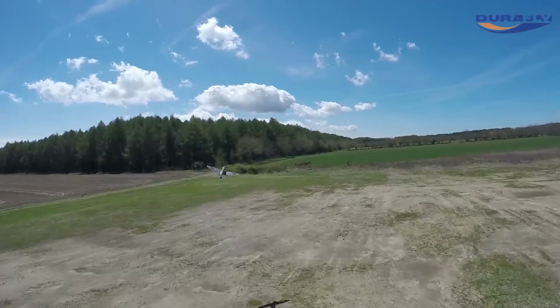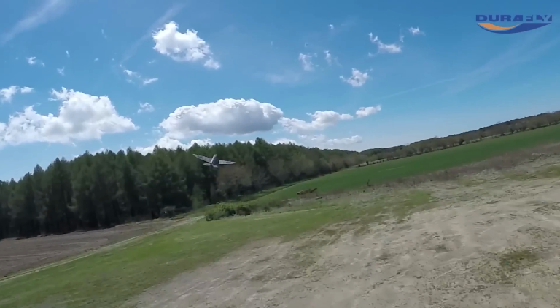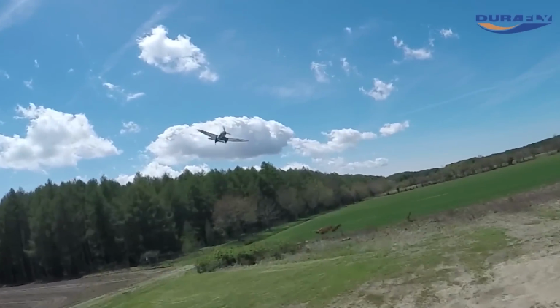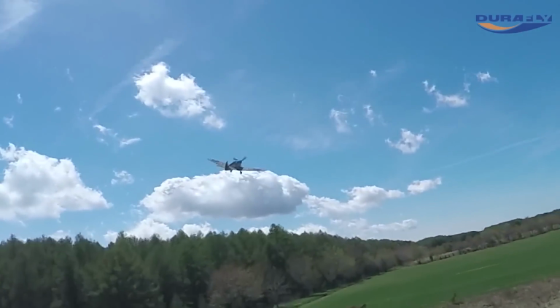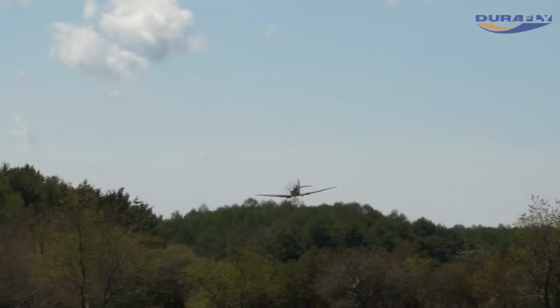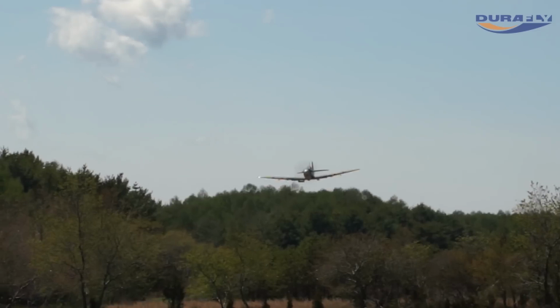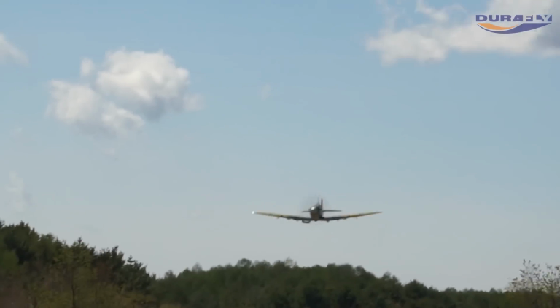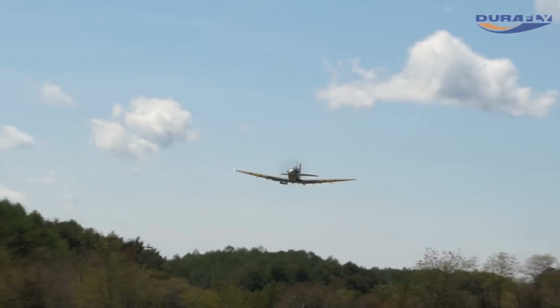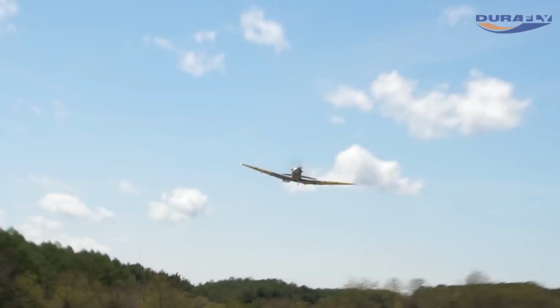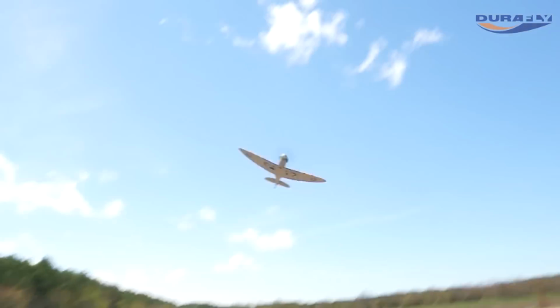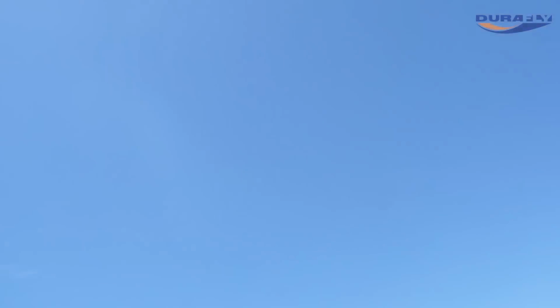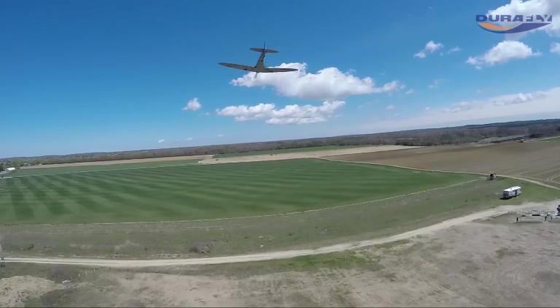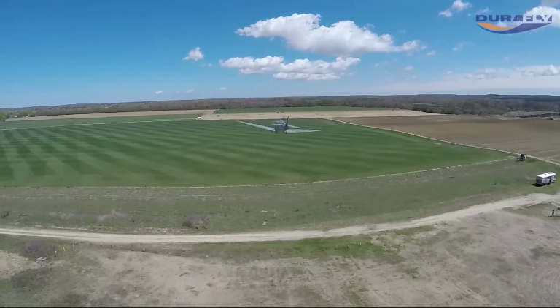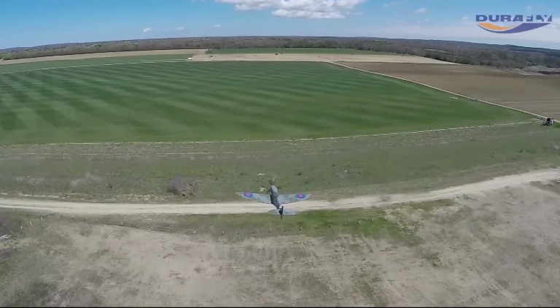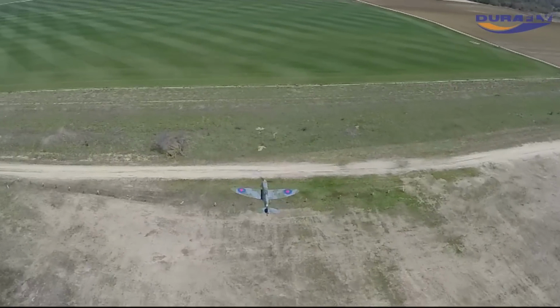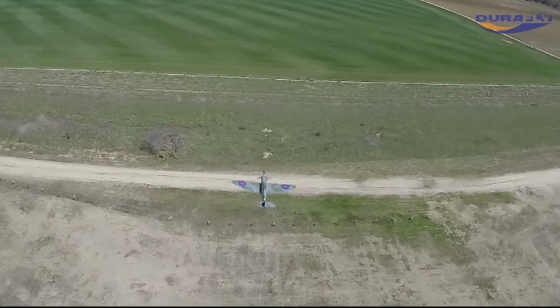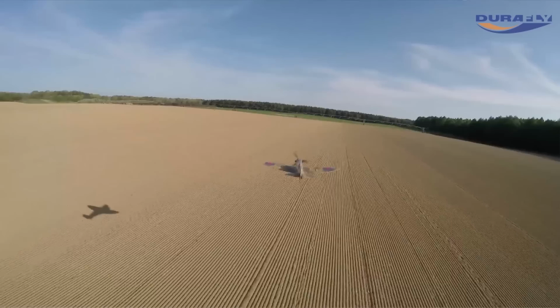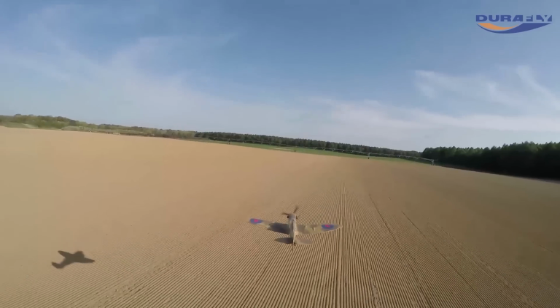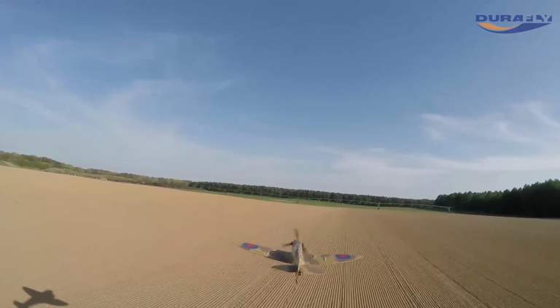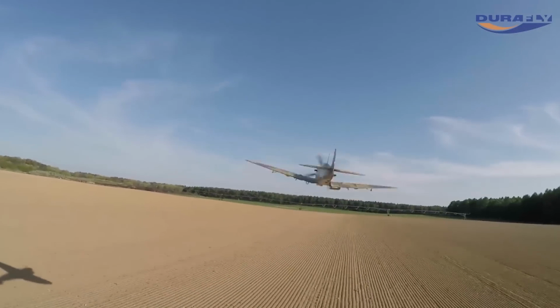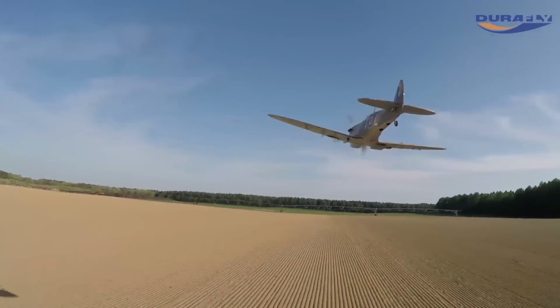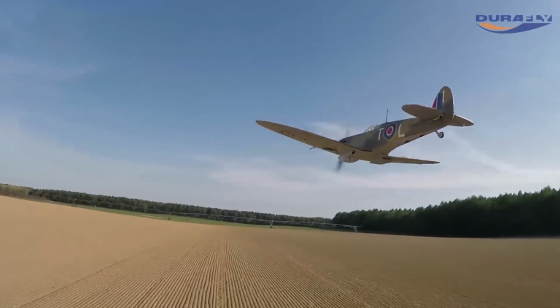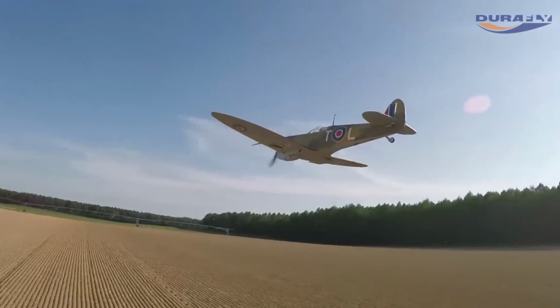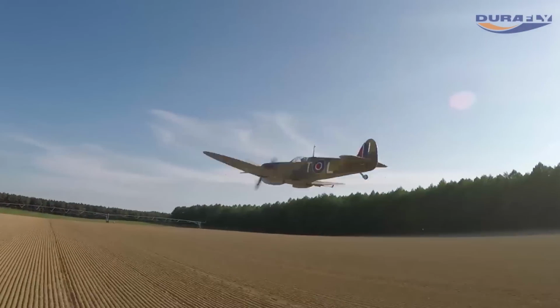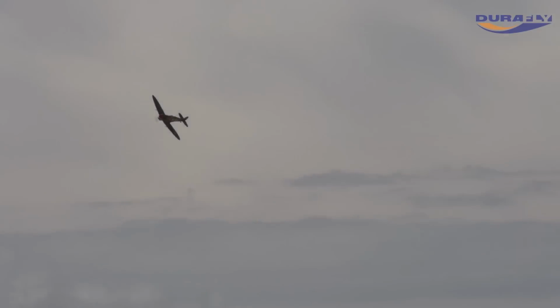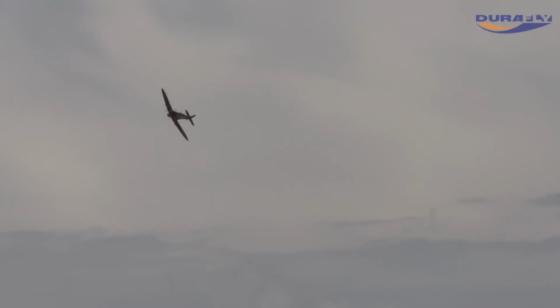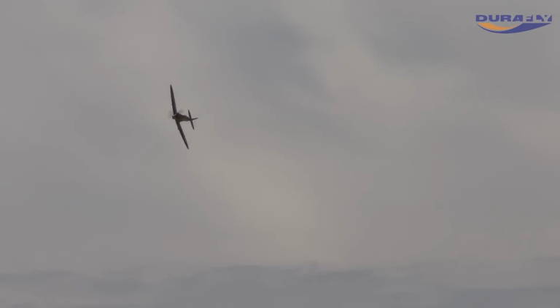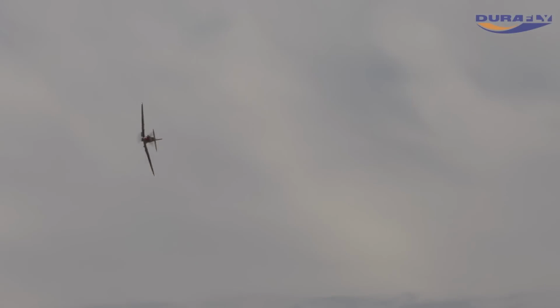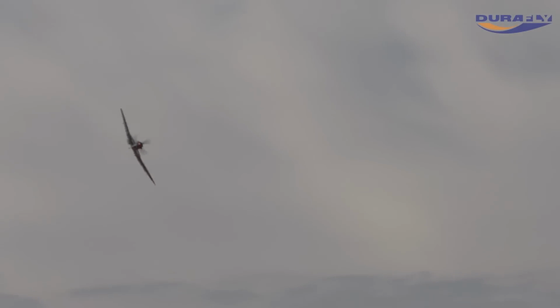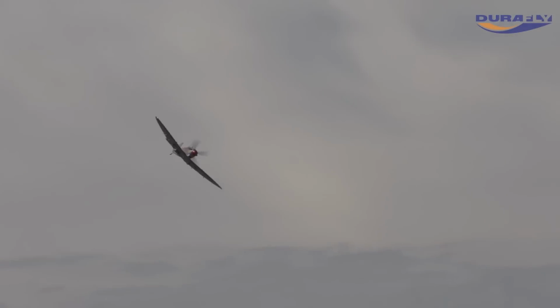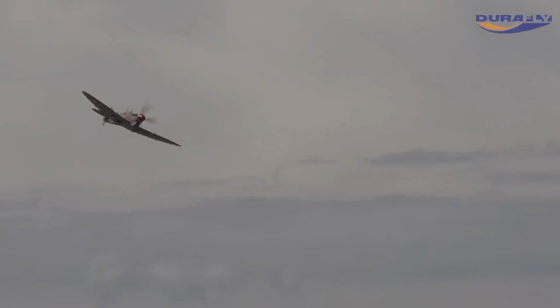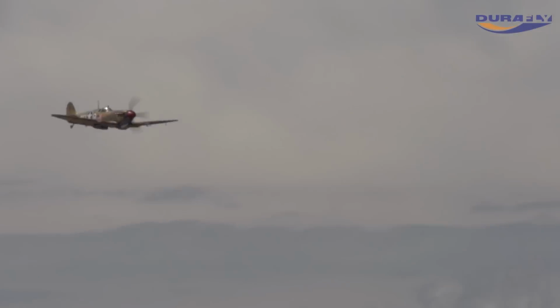Combined with the provided Aerostar 770kv brushless motor and 50 Amp ESC, you have all the power you'd expect from this DuraFly thoroughbred.